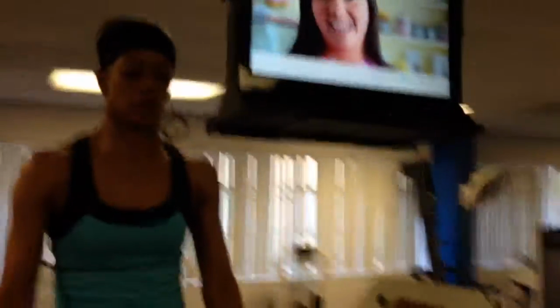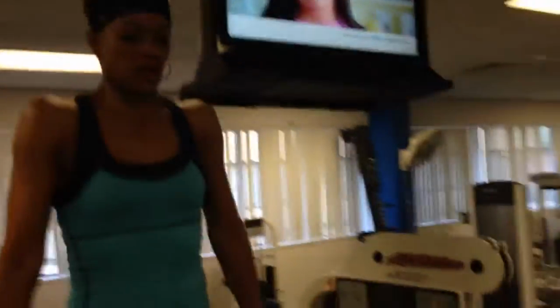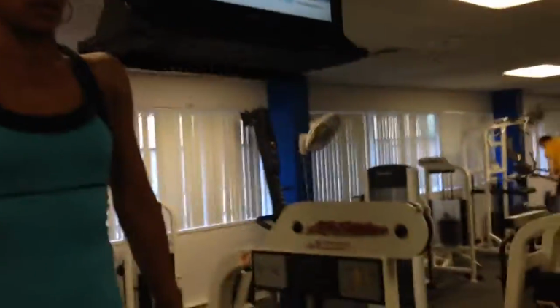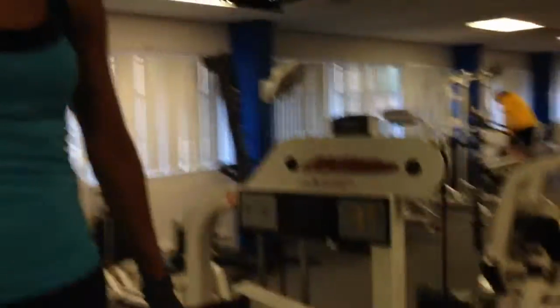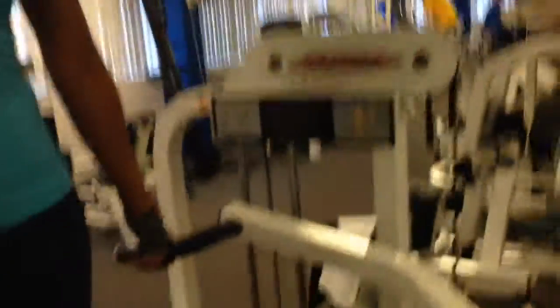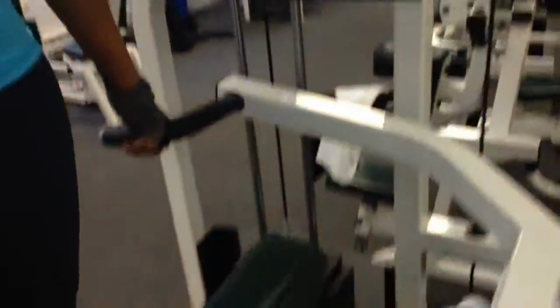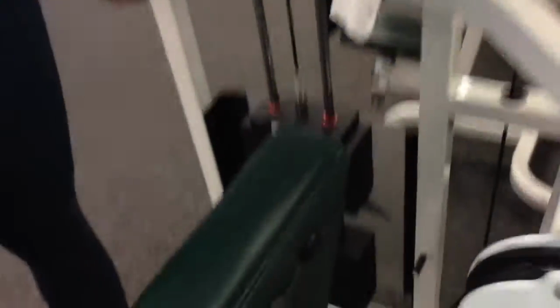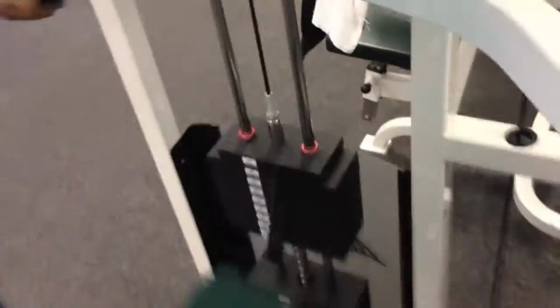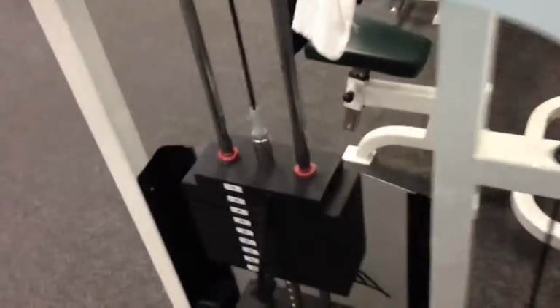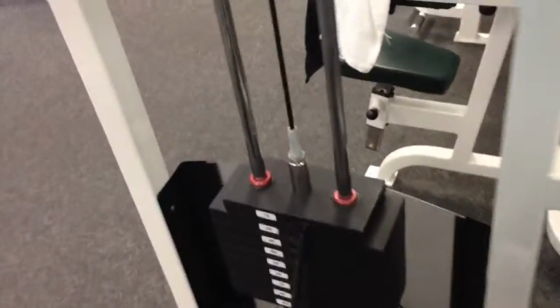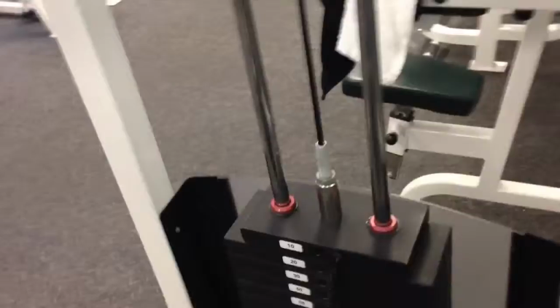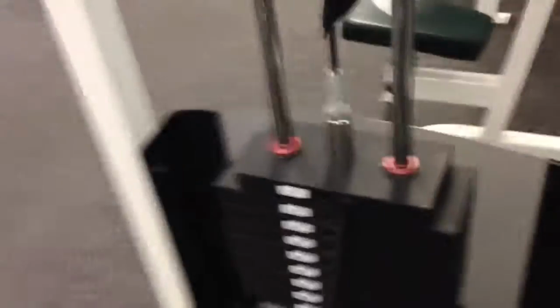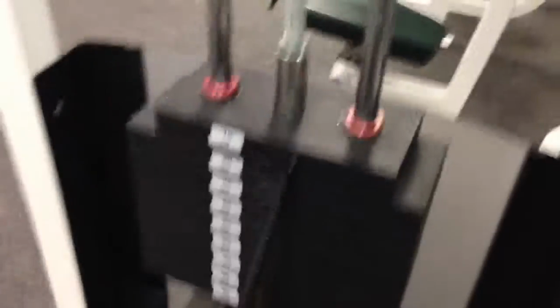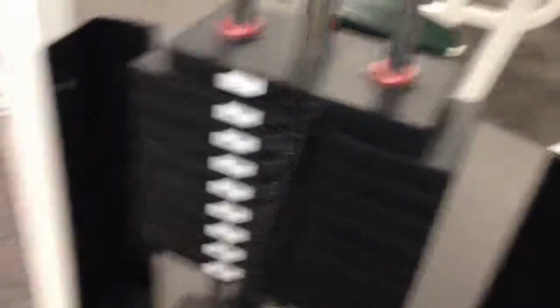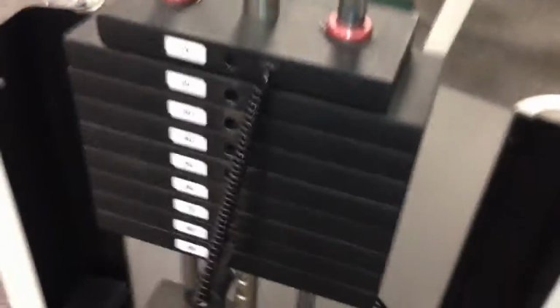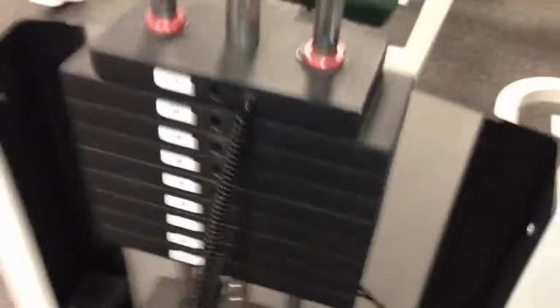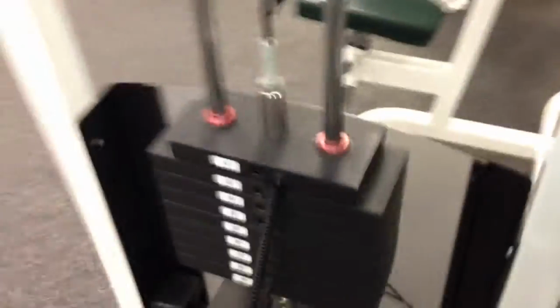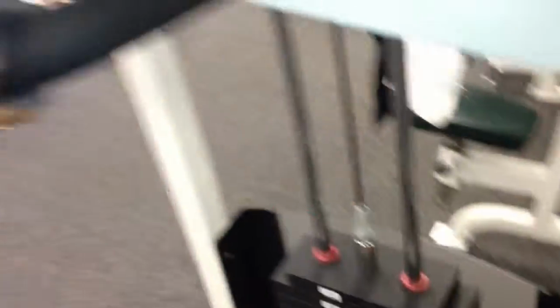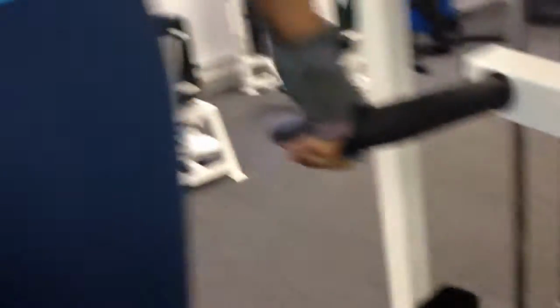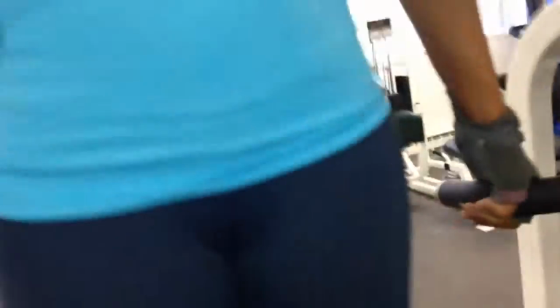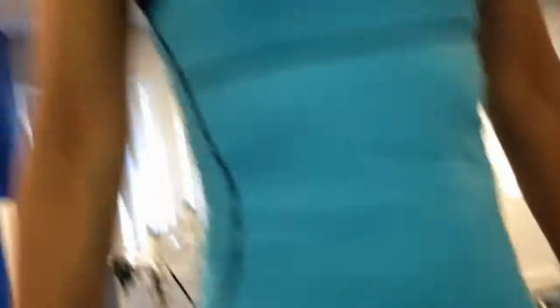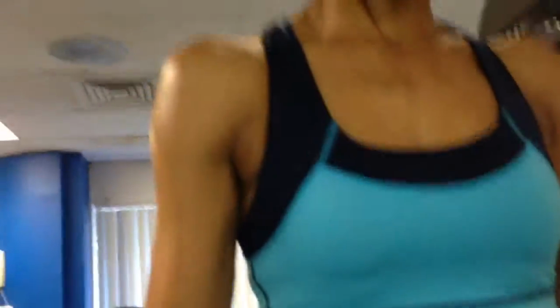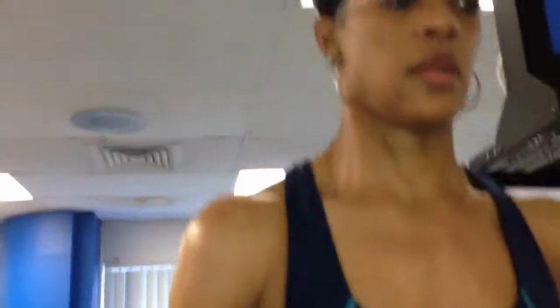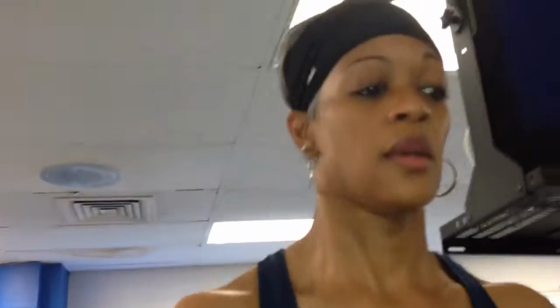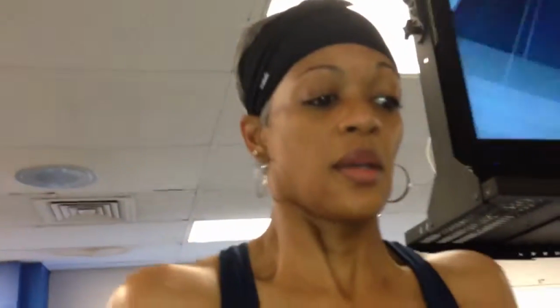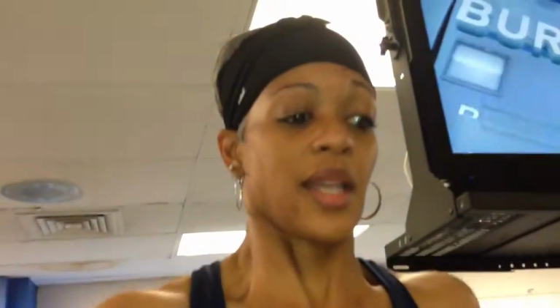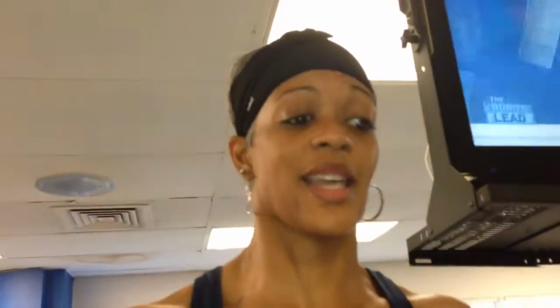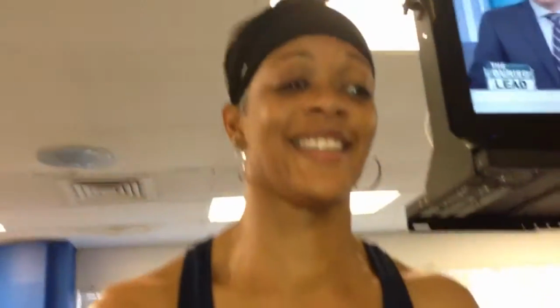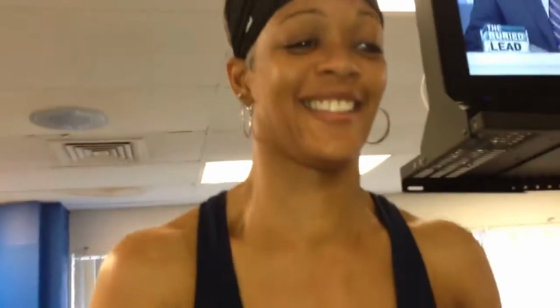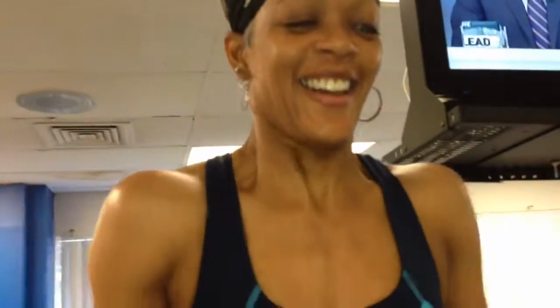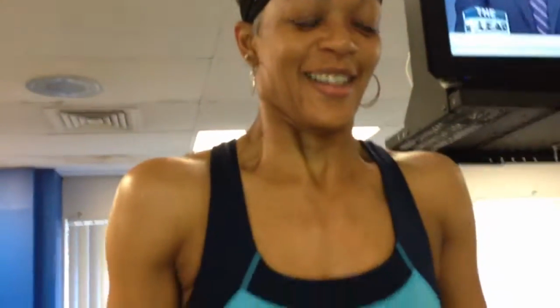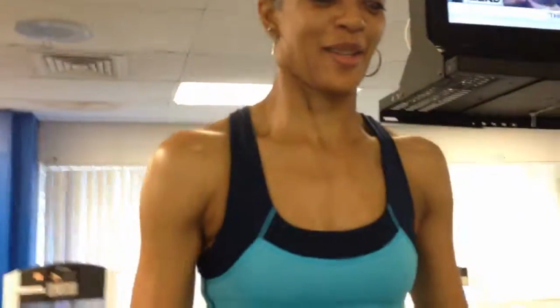Let's see where she is with the weight. 100 pounds, 100 pounds. You feel it yet? Yes. Five more, go.